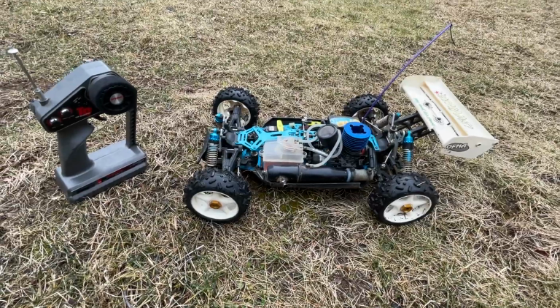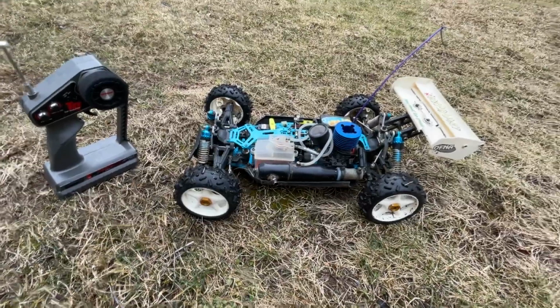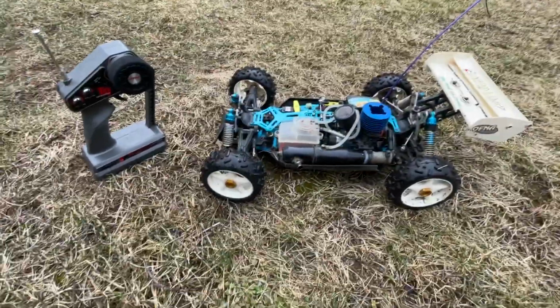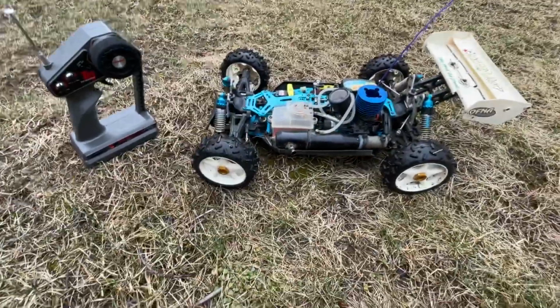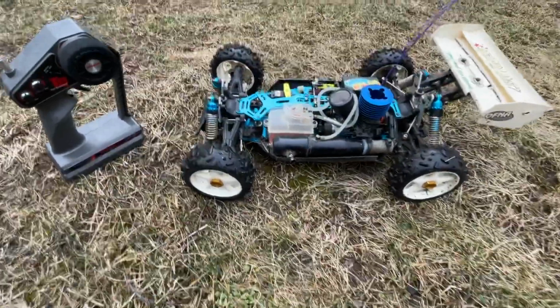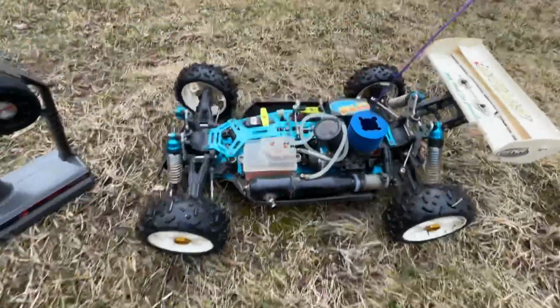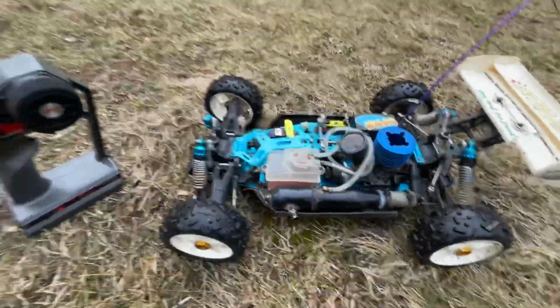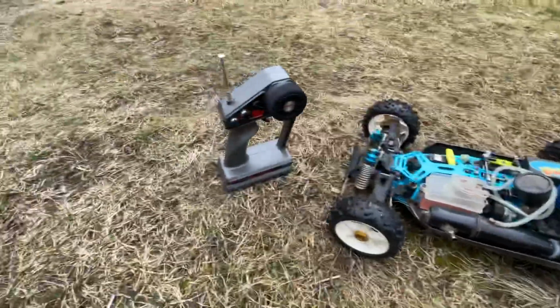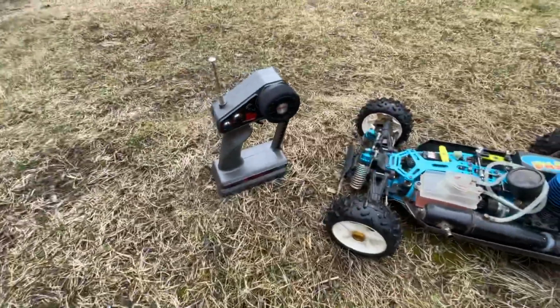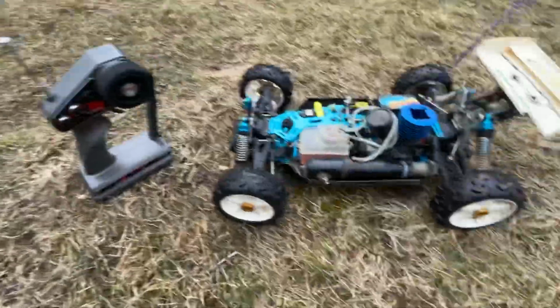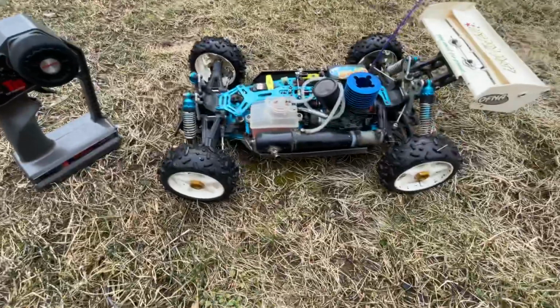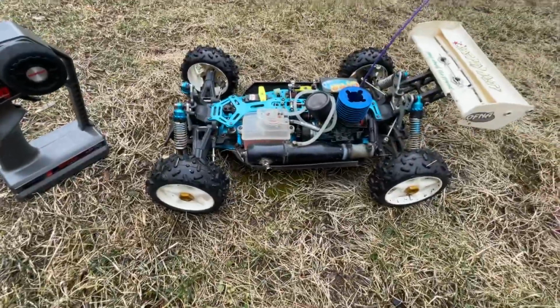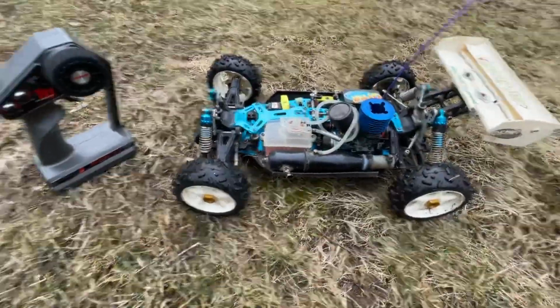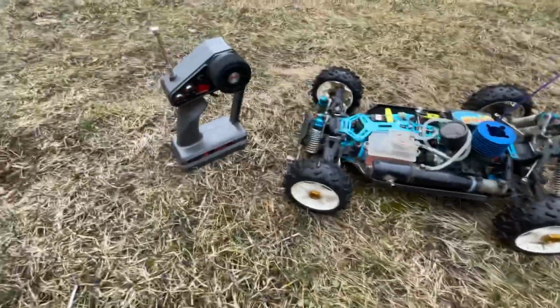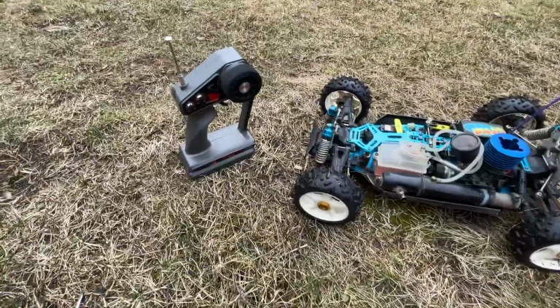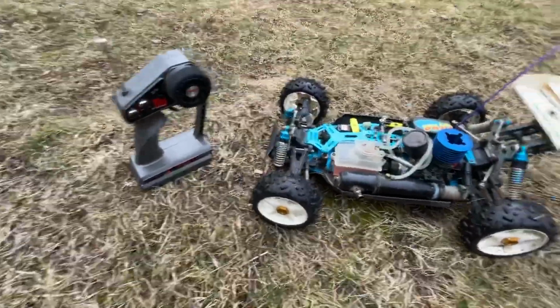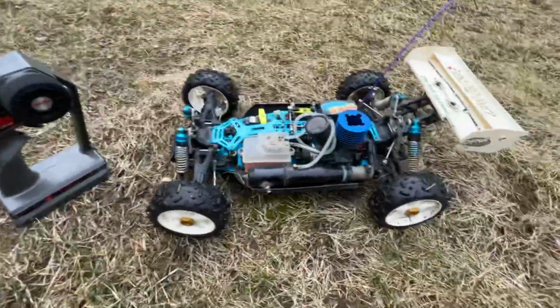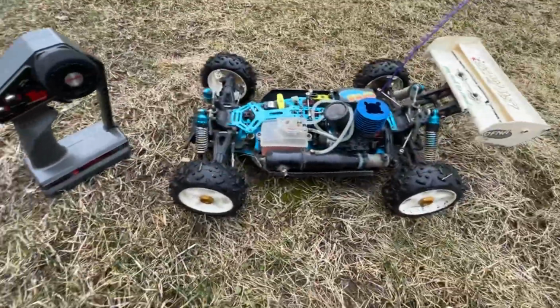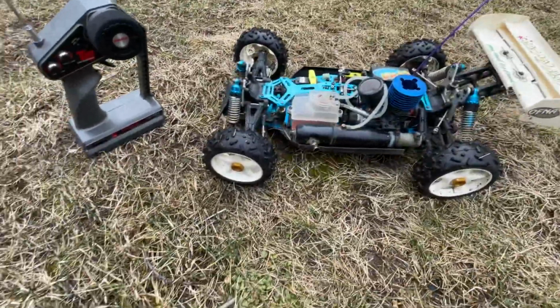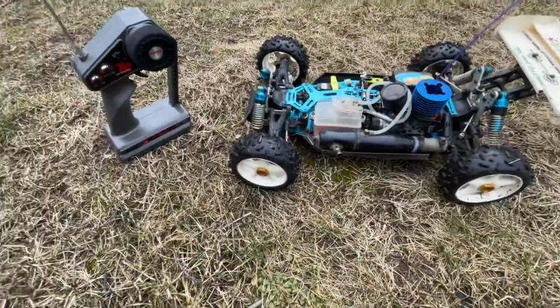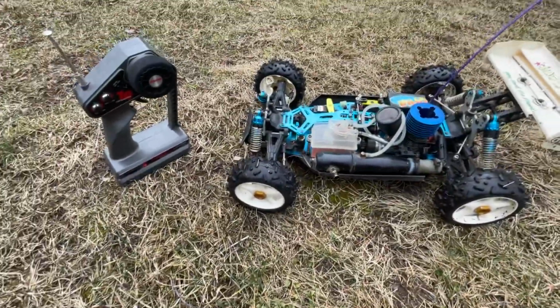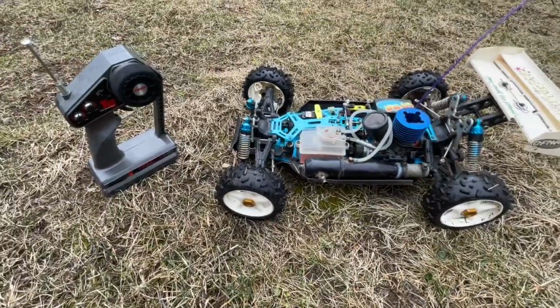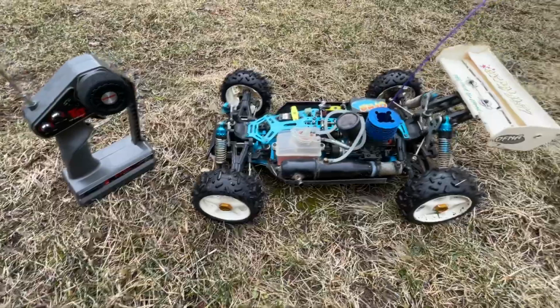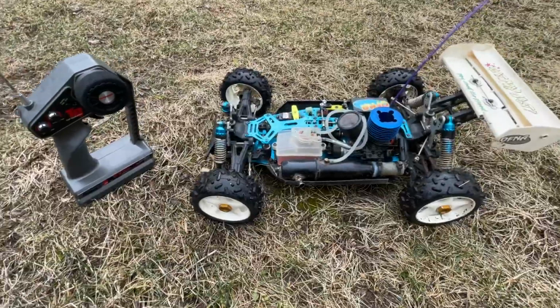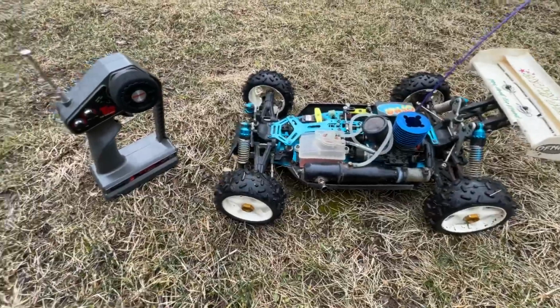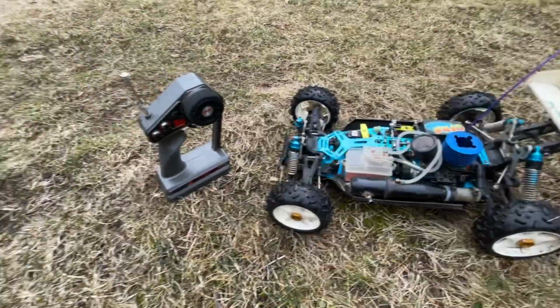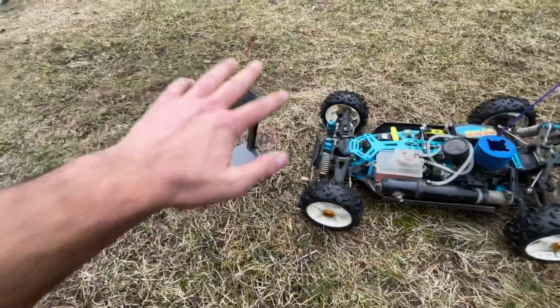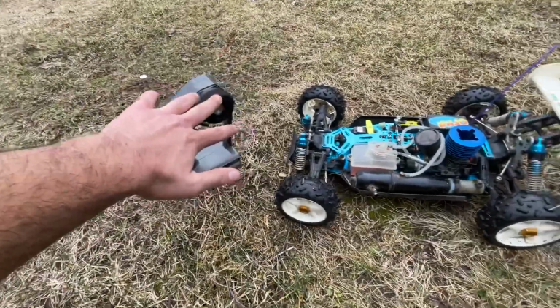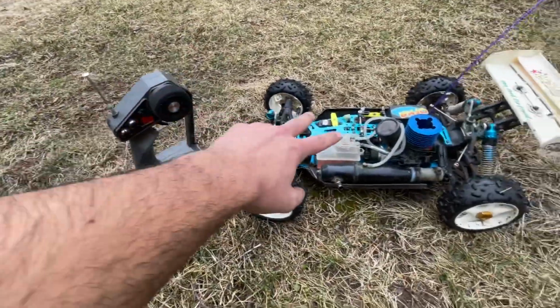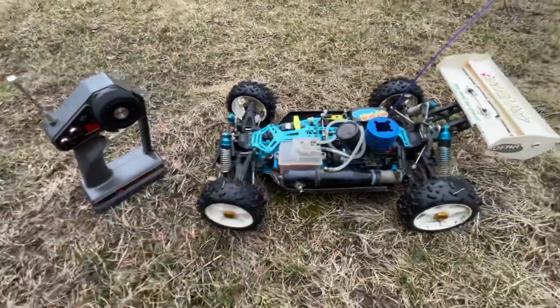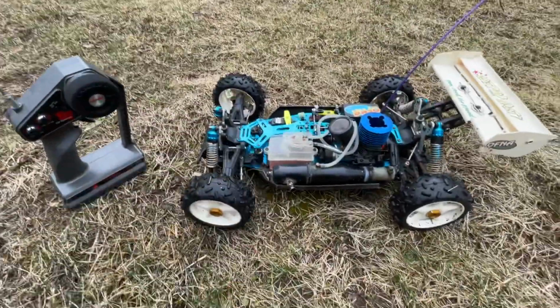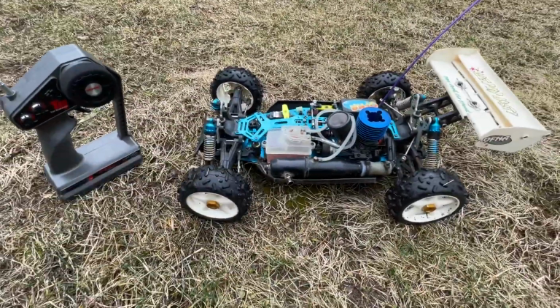This is the Ofna nitro buggy I have listed. I'm gonna do a quick startup run around just to show you everything works. Just for warning, the only thing that you get are the remote and the buggy itself.